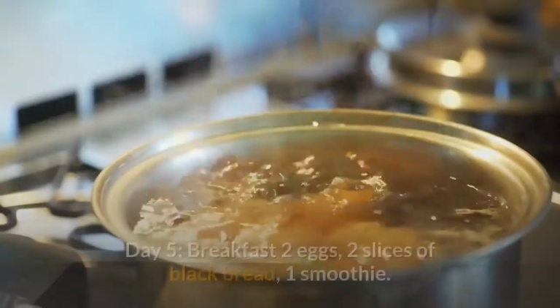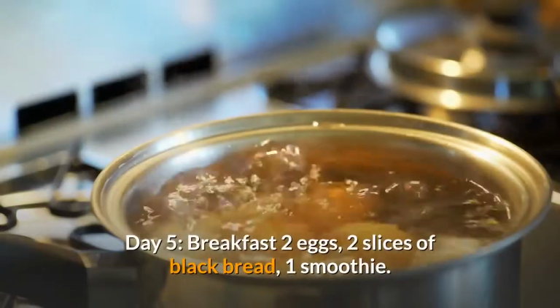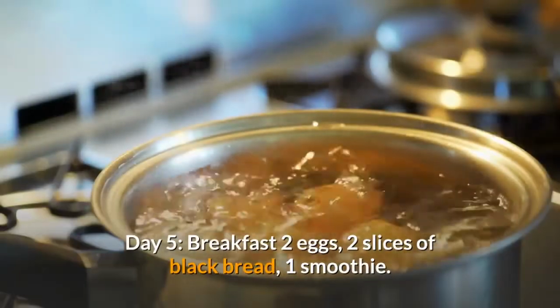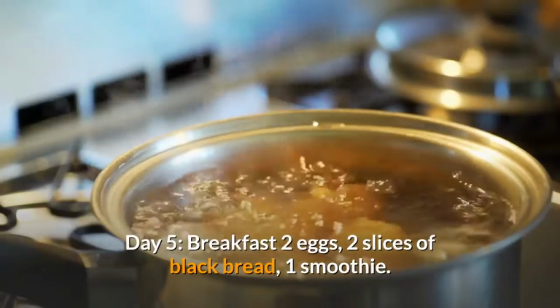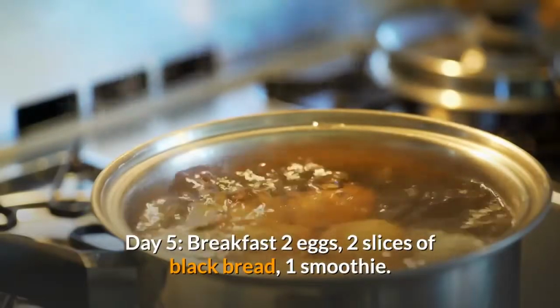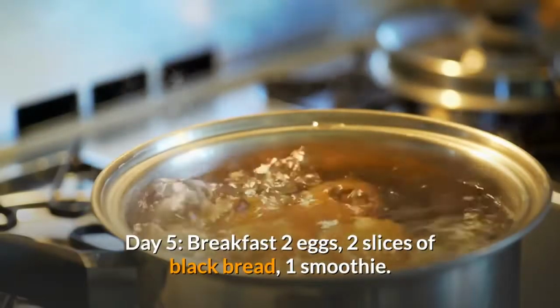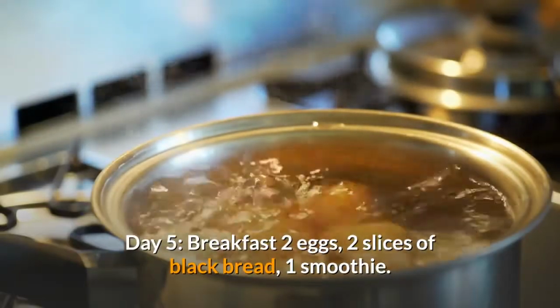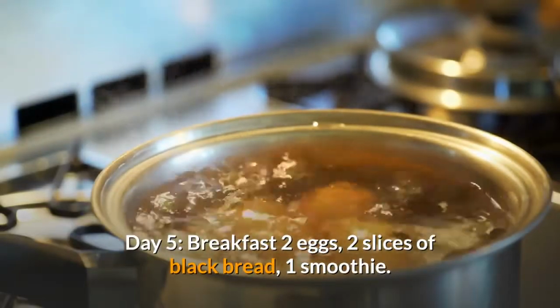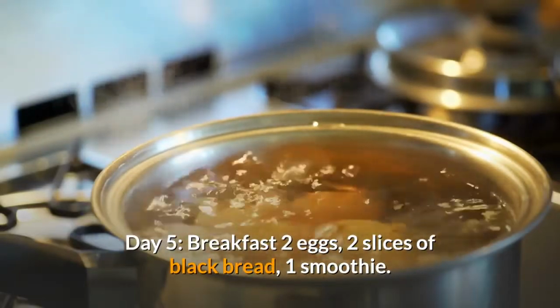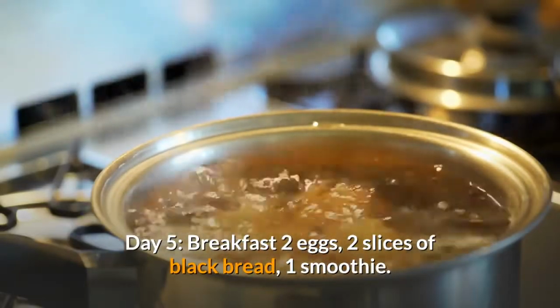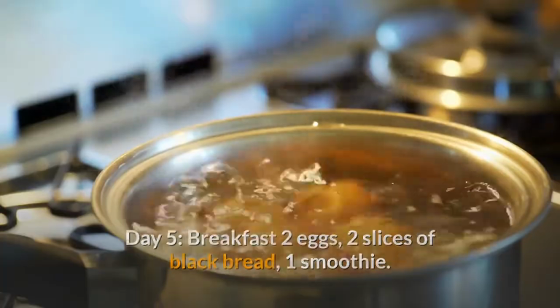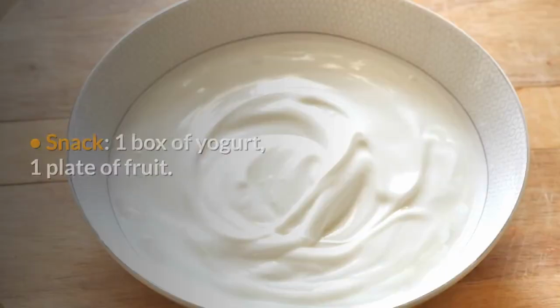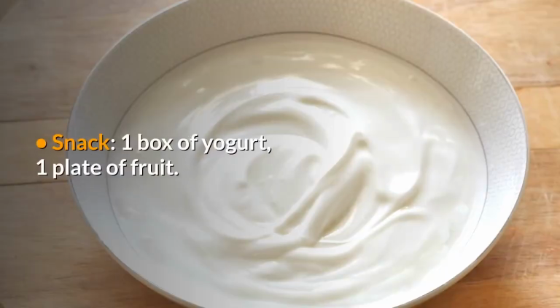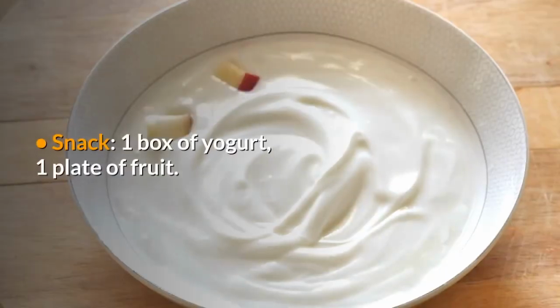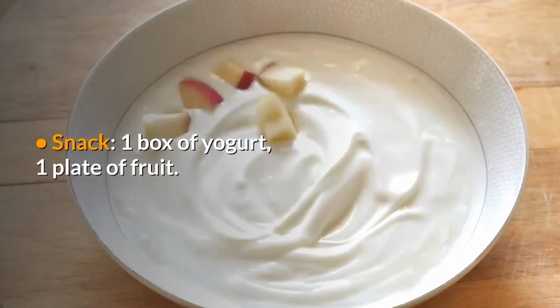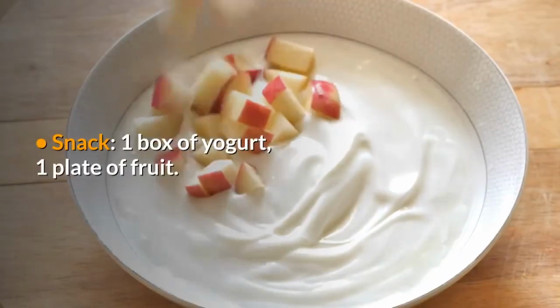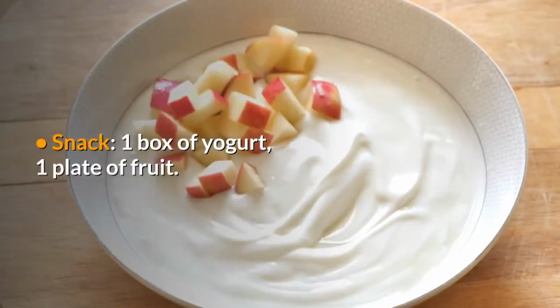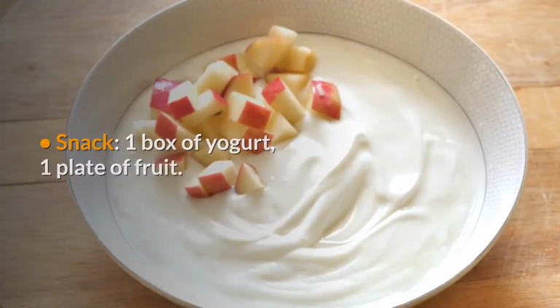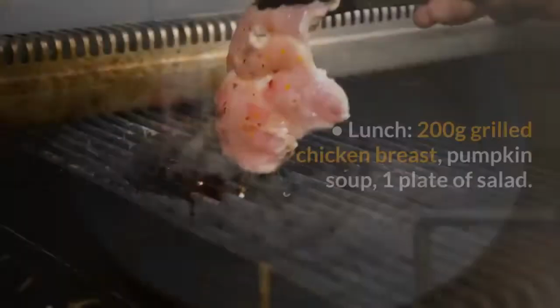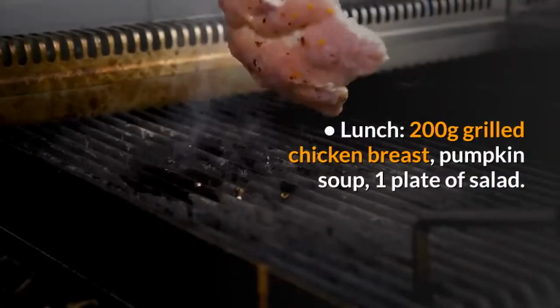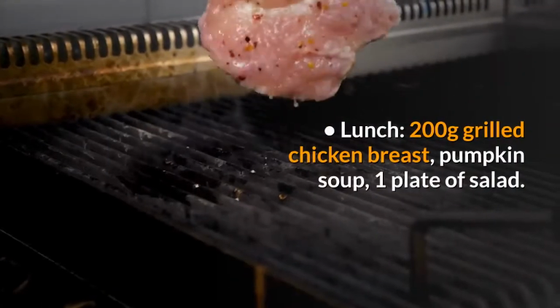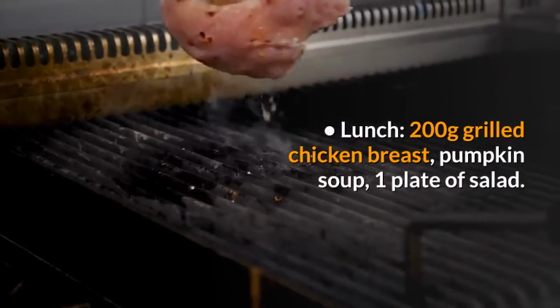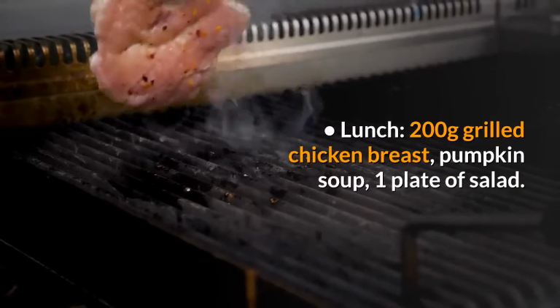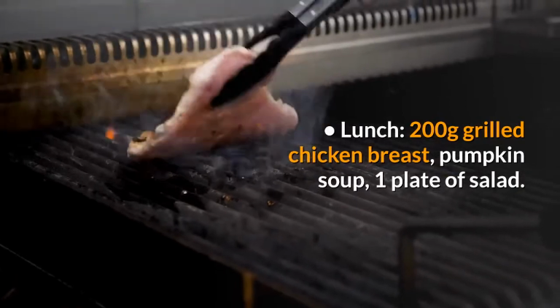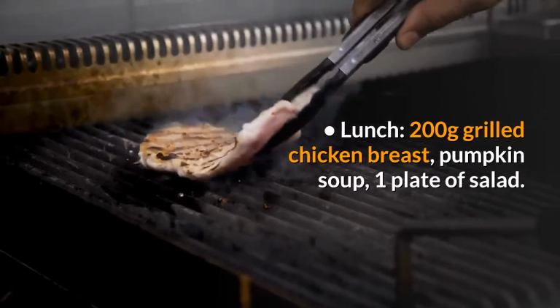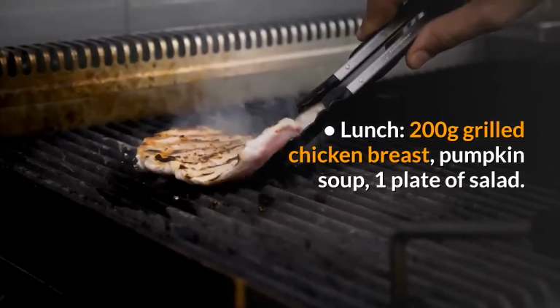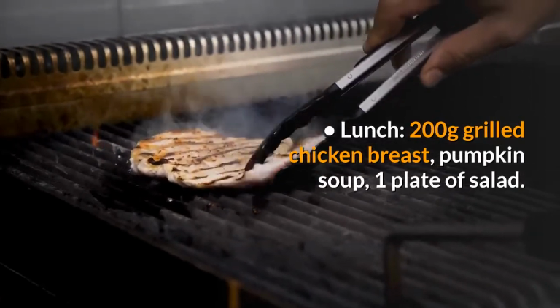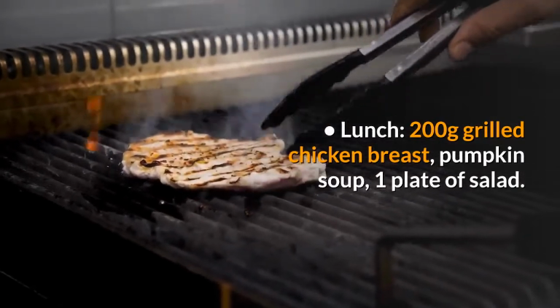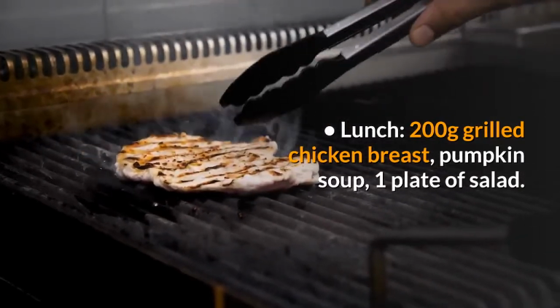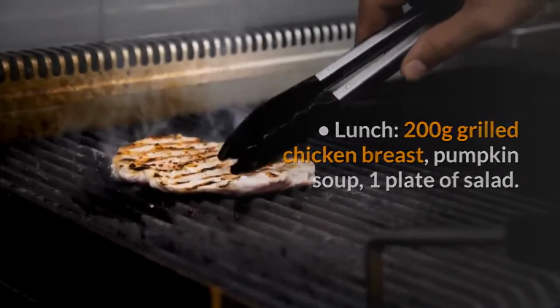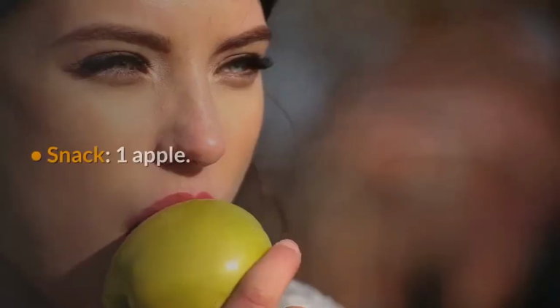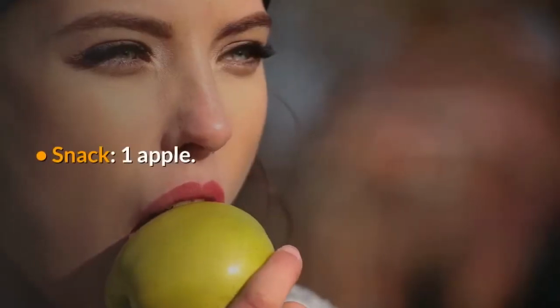Day 5 – Breakfast: 2 eggs, 2 slices of black bread, 1 smoothie. Snack – 1 box of yogurt, 1 plate of fruit. Lunch – 200g grilled chicken breast, pumpkin soup, 1 plate of salad. Snack – 1 apple.